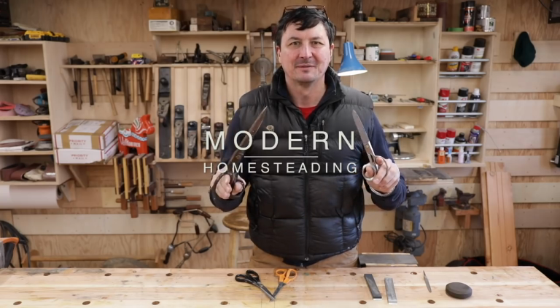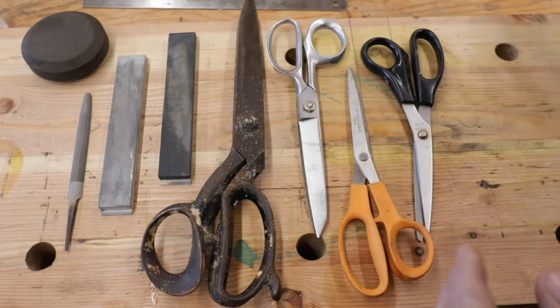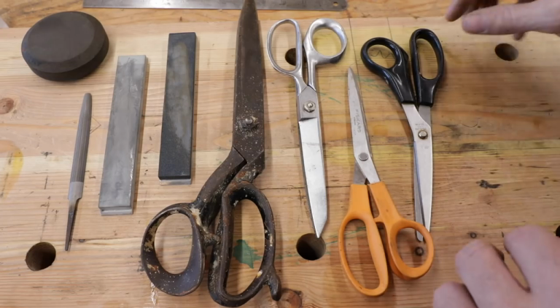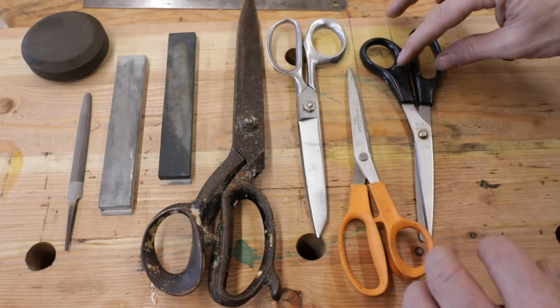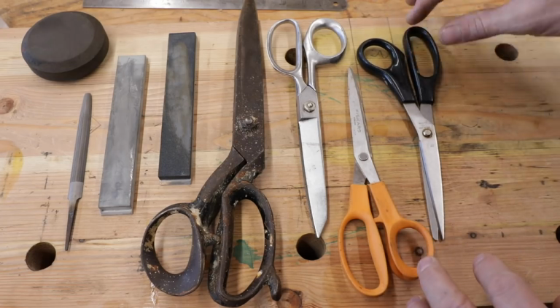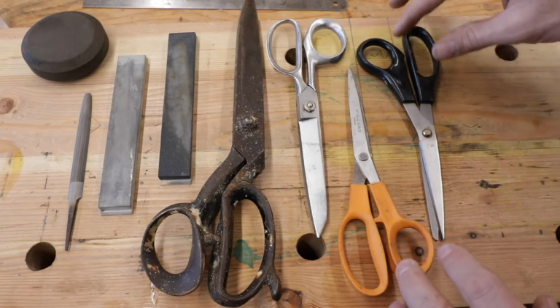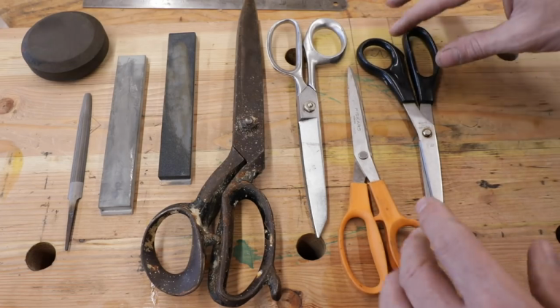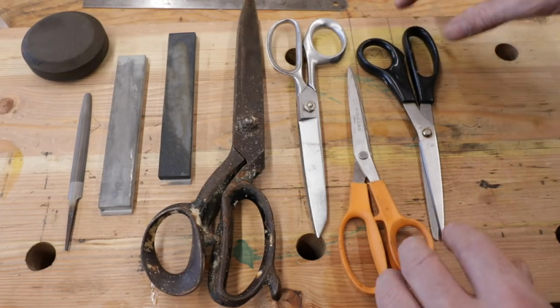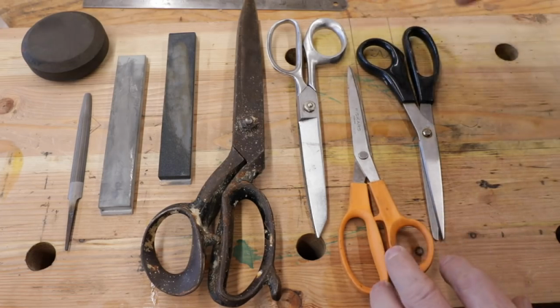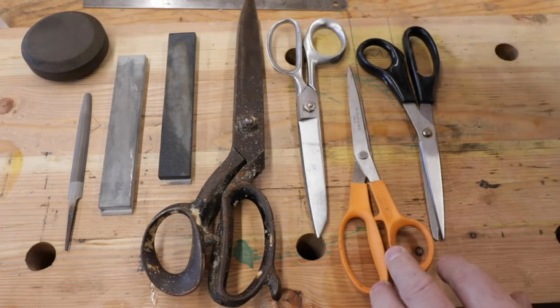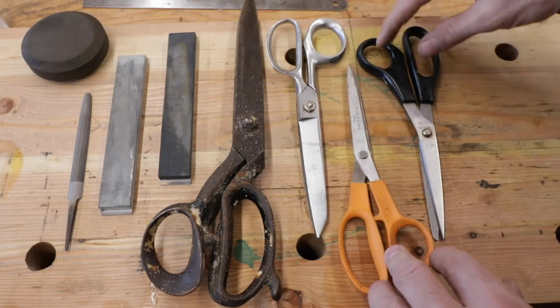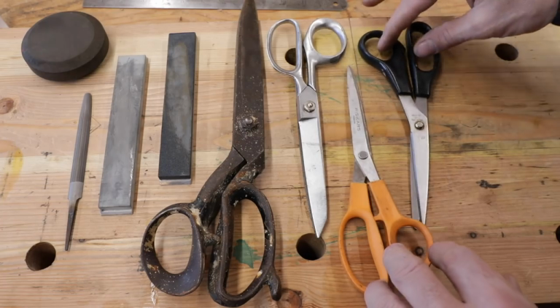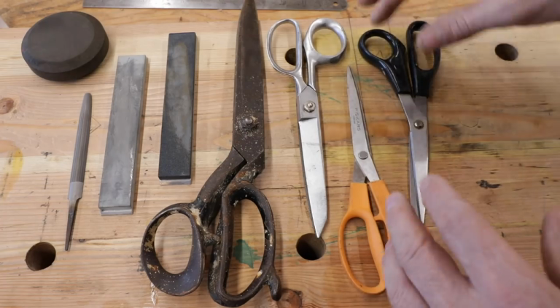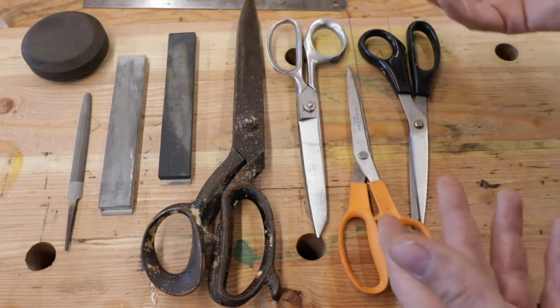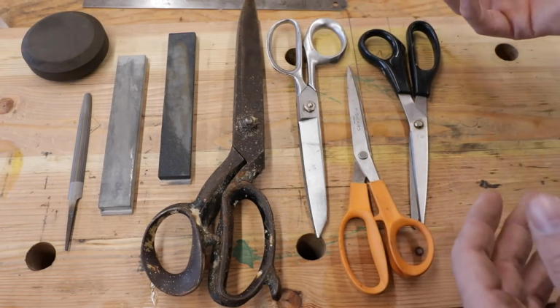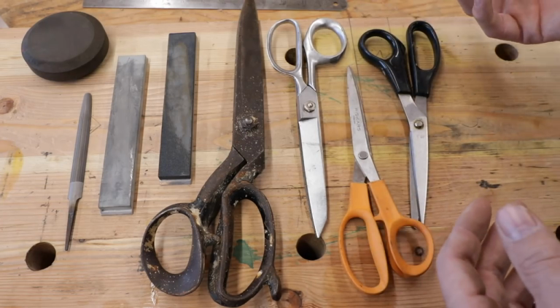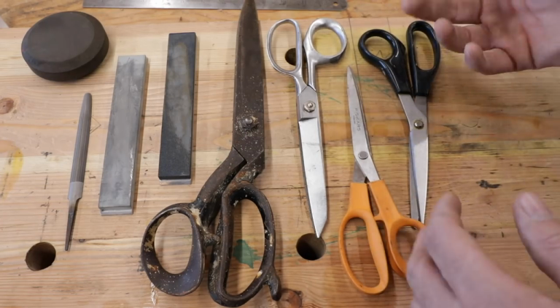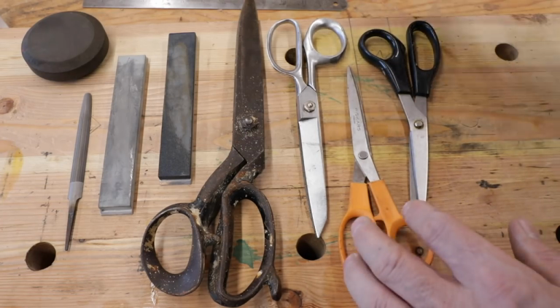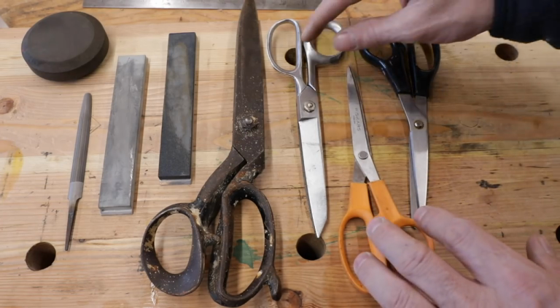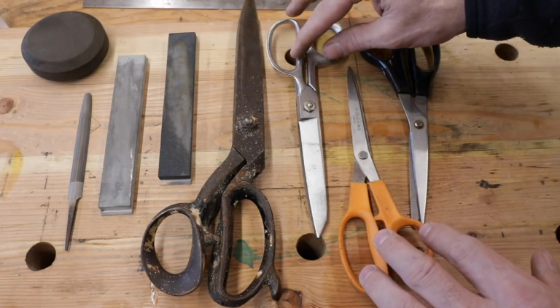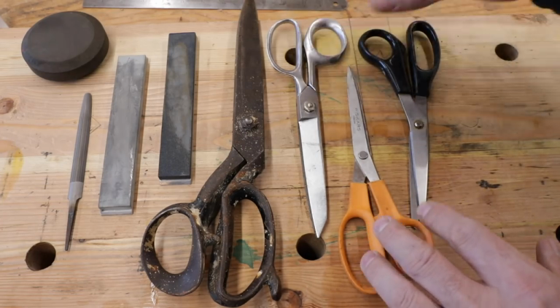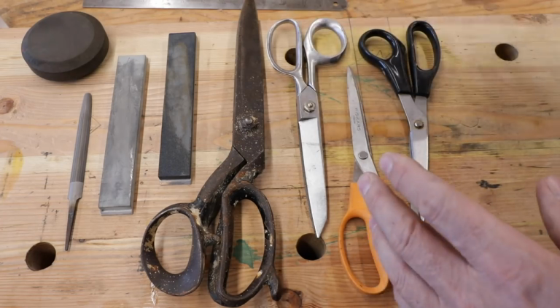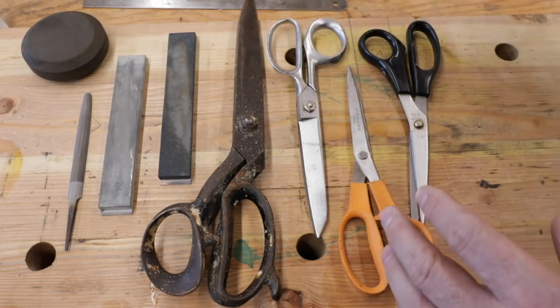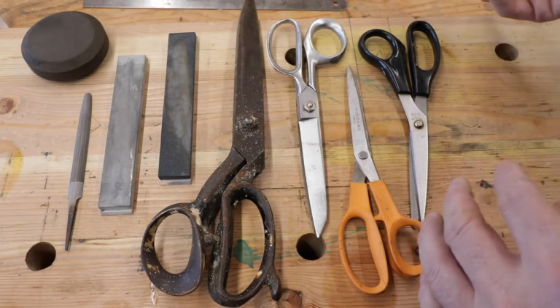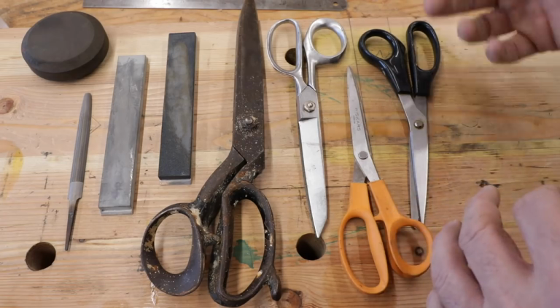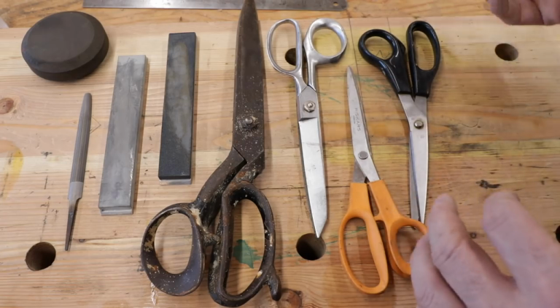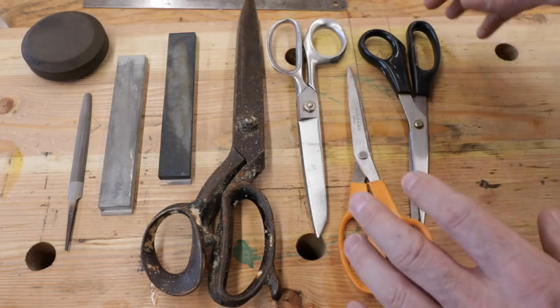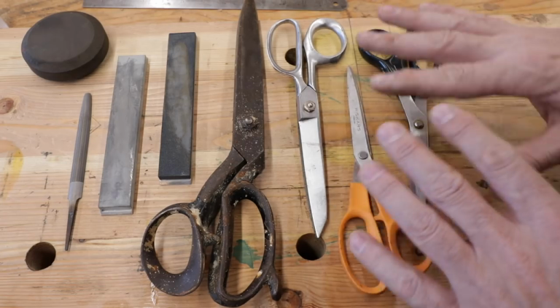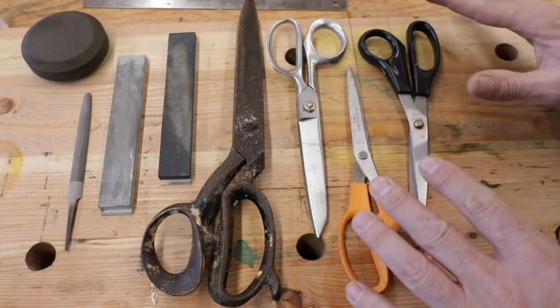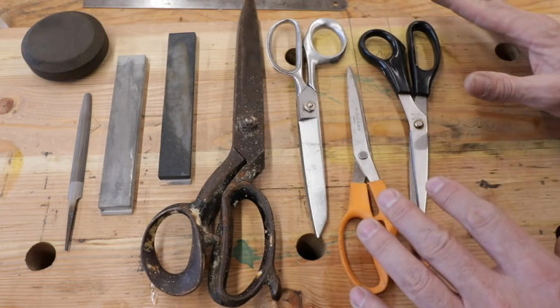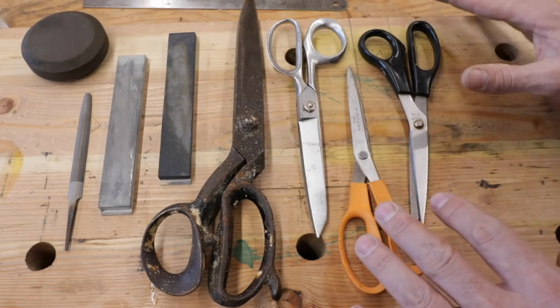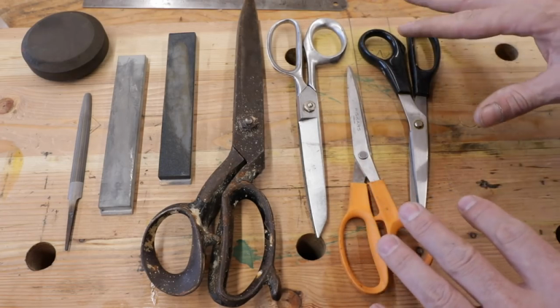A lot of guys are somewhat intimidated by the idea of trying to sharpen scissors or shears, thinking that you might need some real specialty tools or specialty jigs, but that couldn't be farther from the truth.